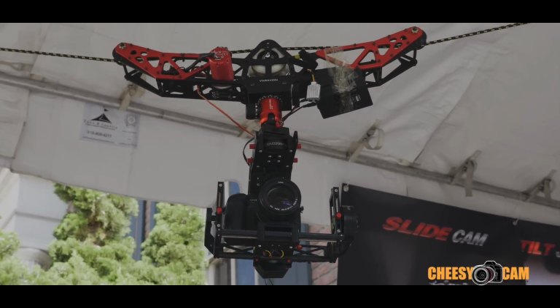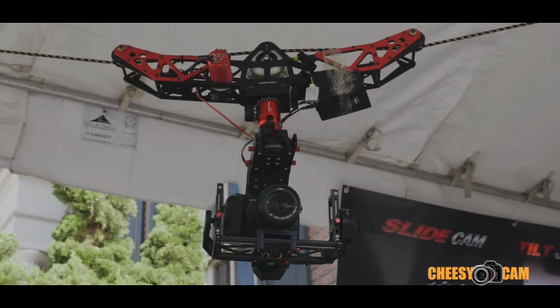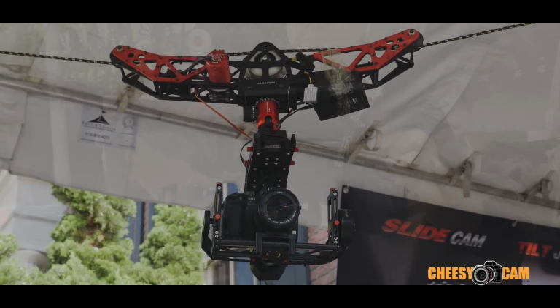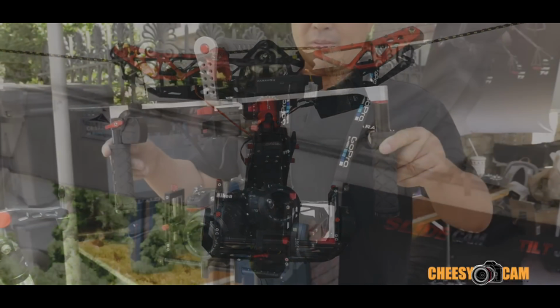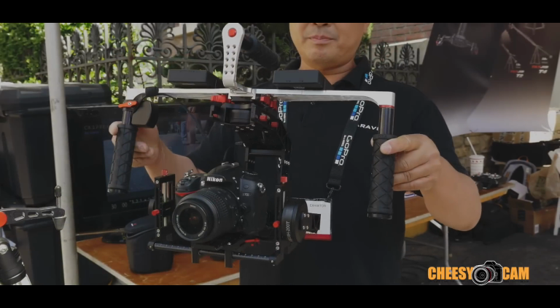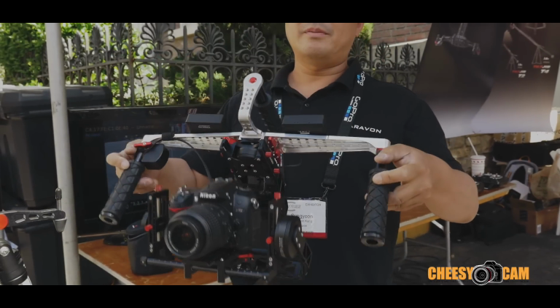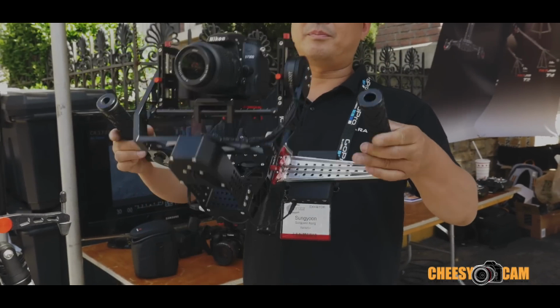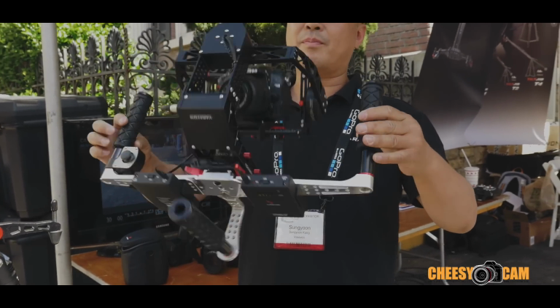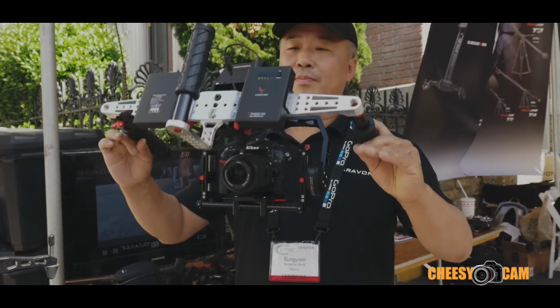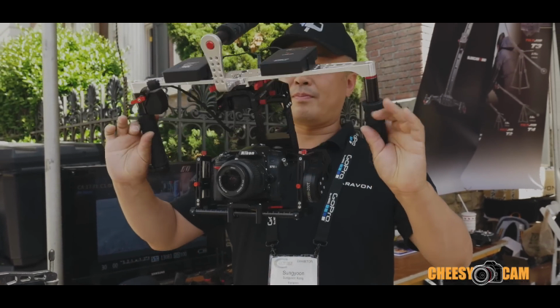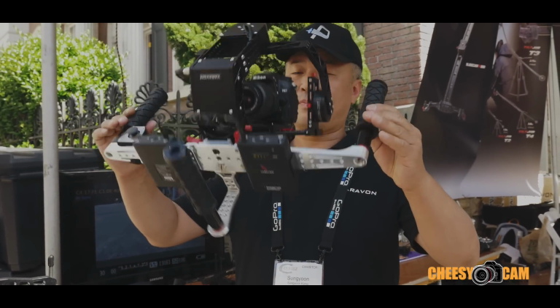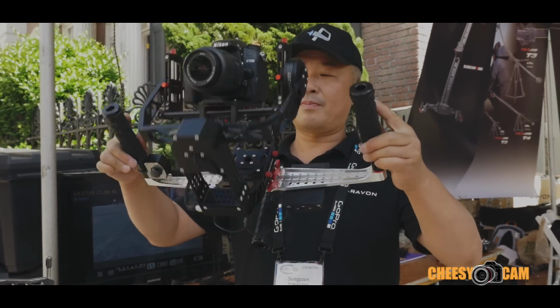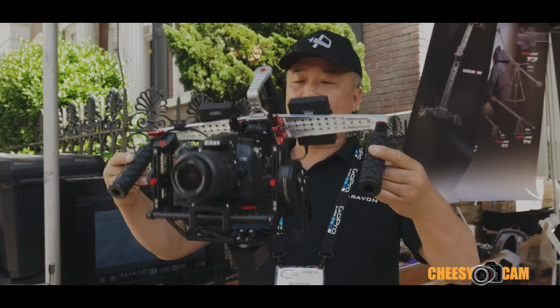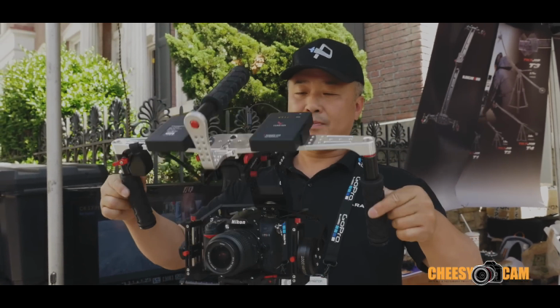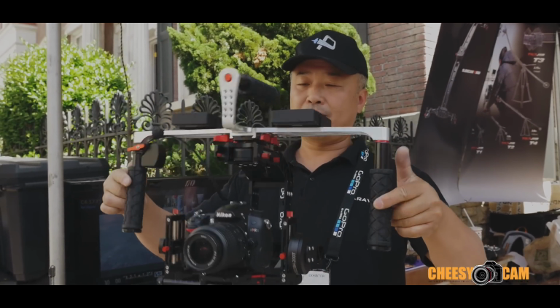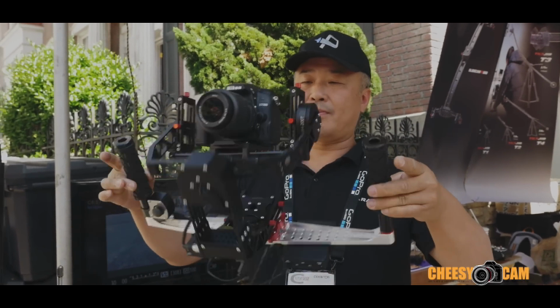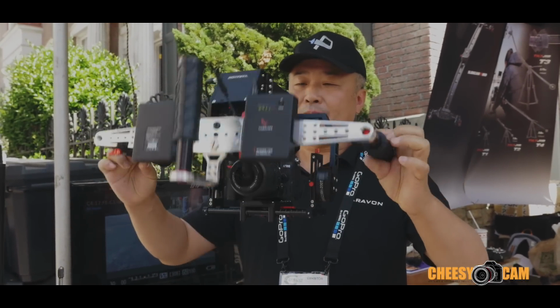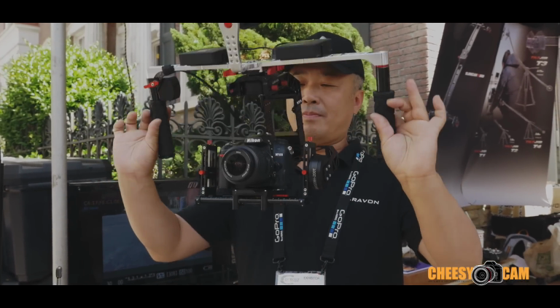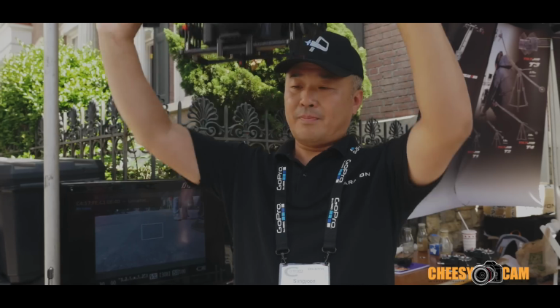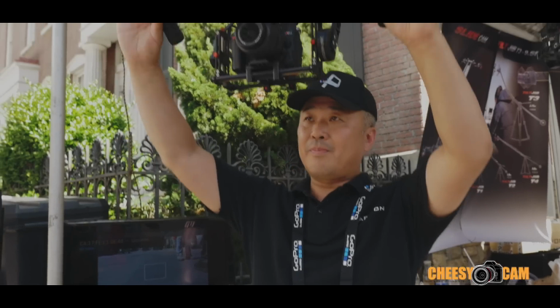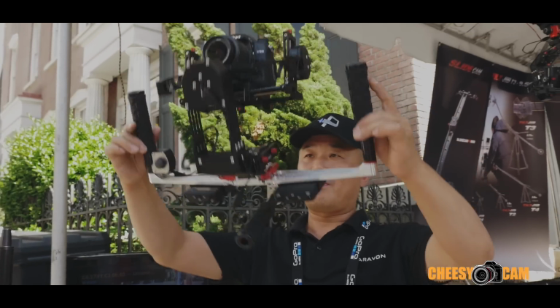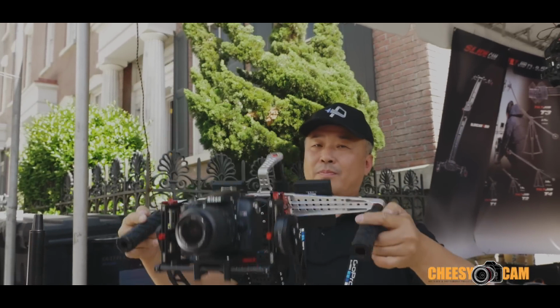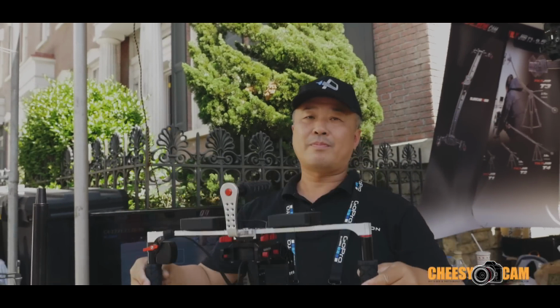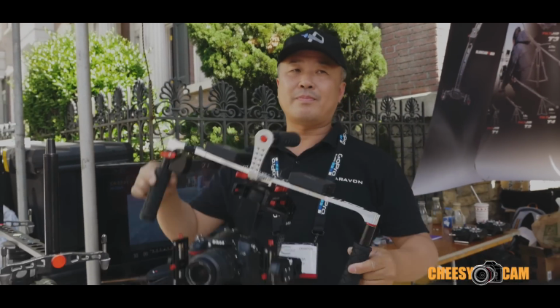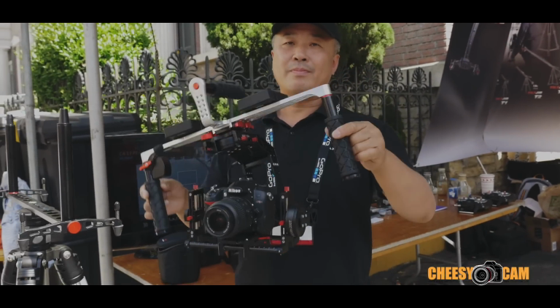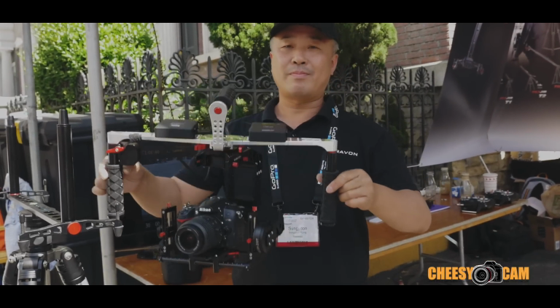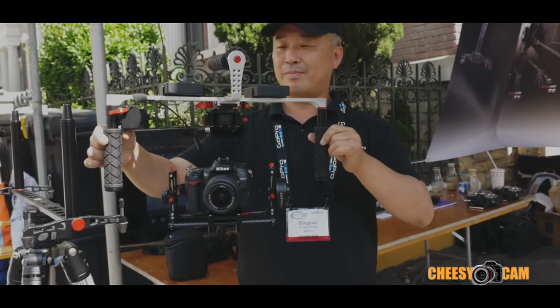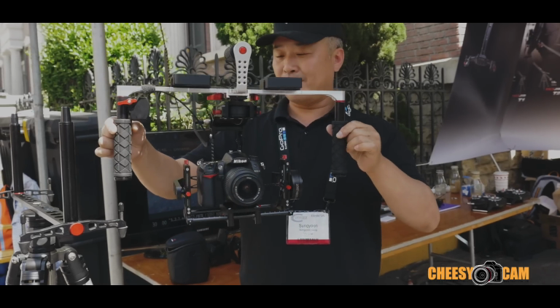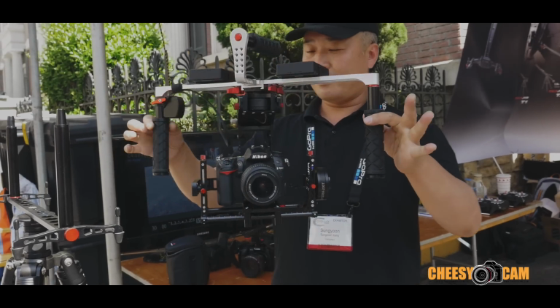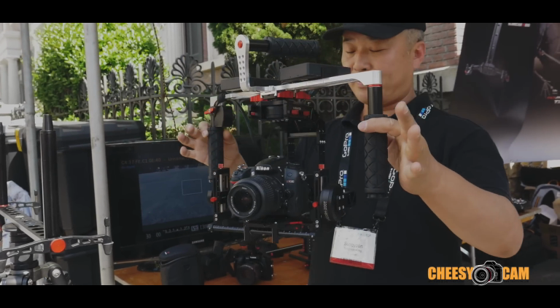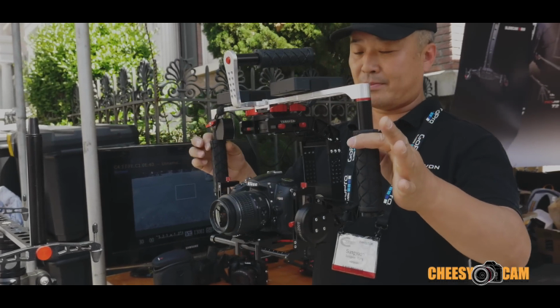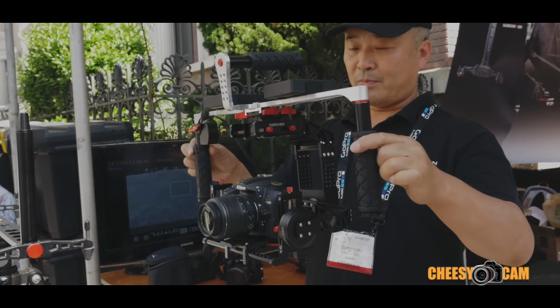This gimbal is again upgraded — it's now 32-bit instead of 8-bit, and it's incredibly stable. Shipments go out July 1st, but if you pre-order now you get a discount. For more information, check it out at cheesycam.com.